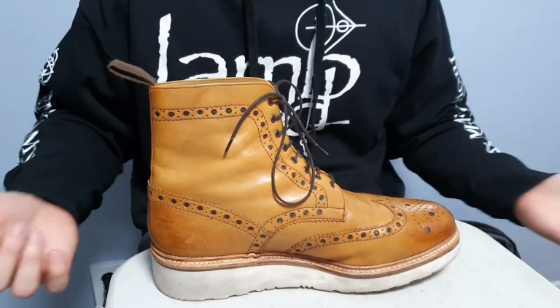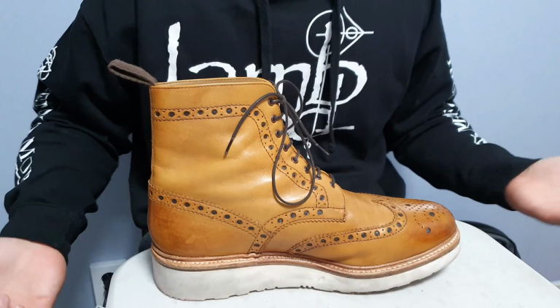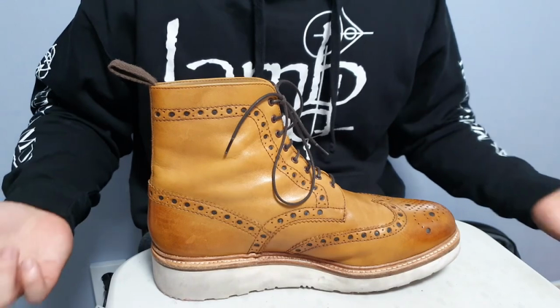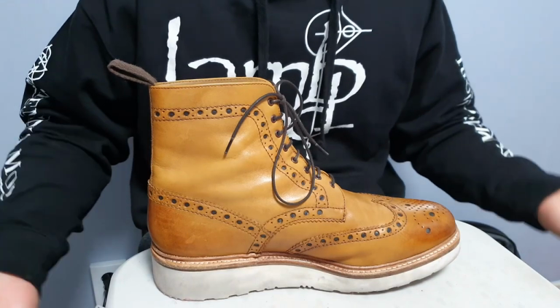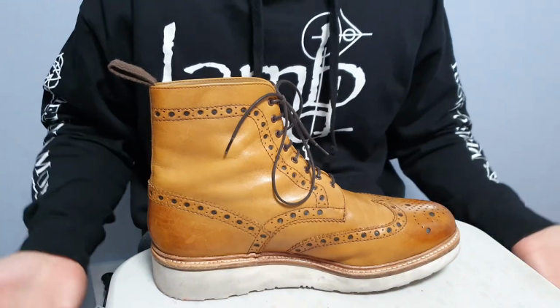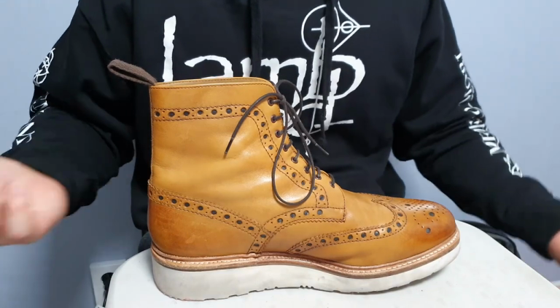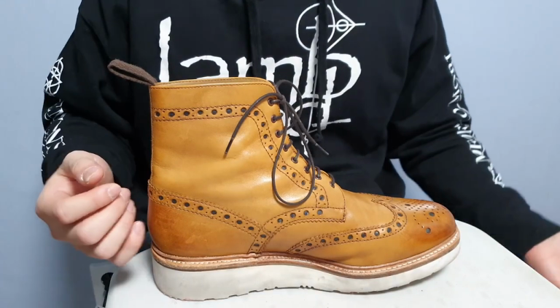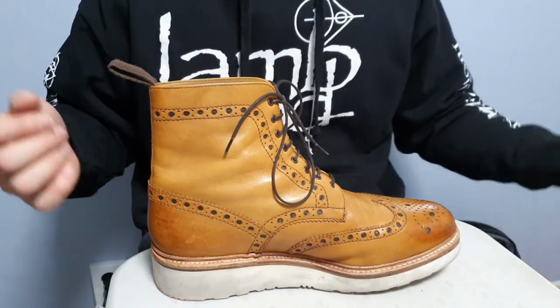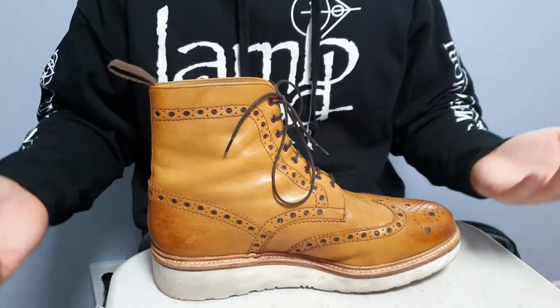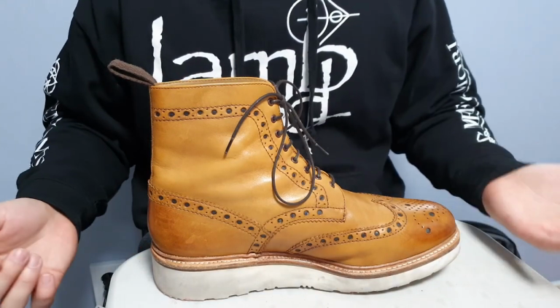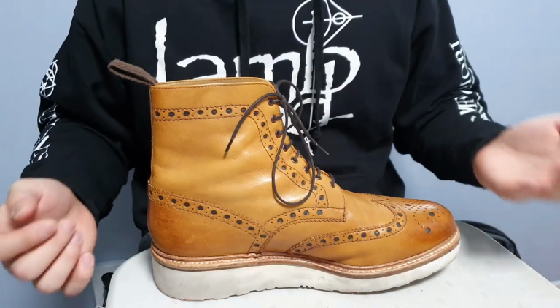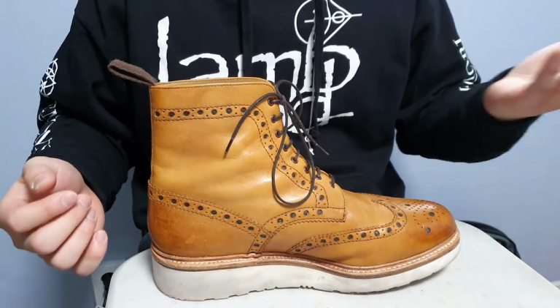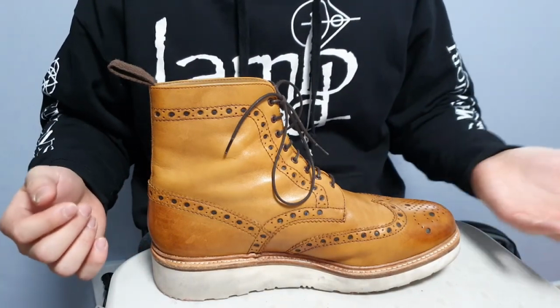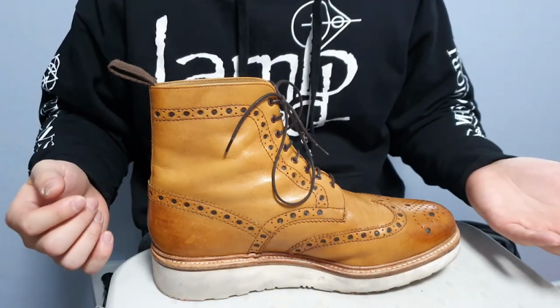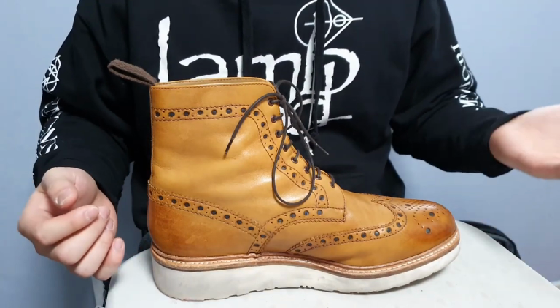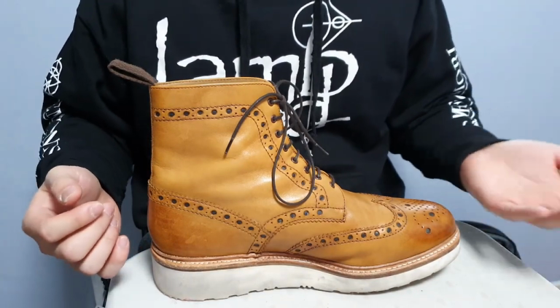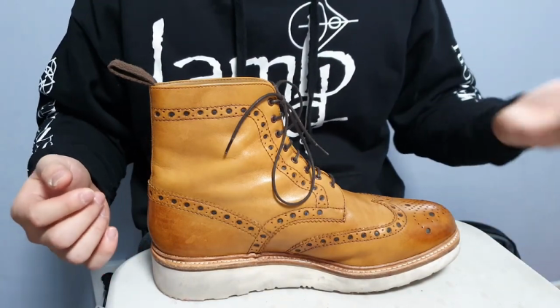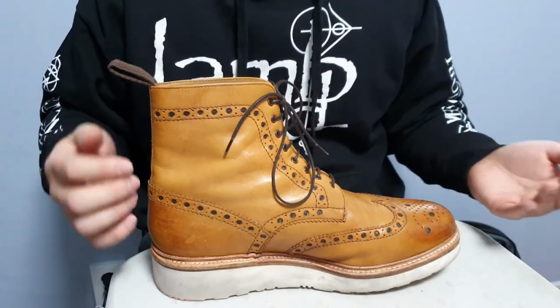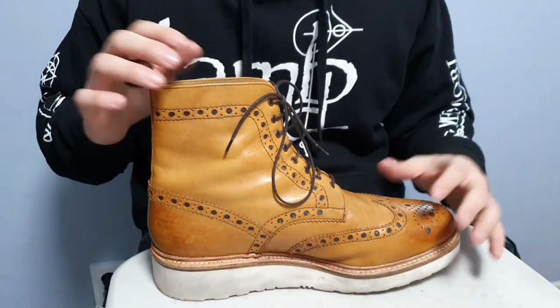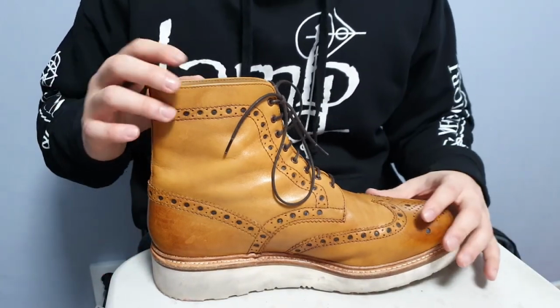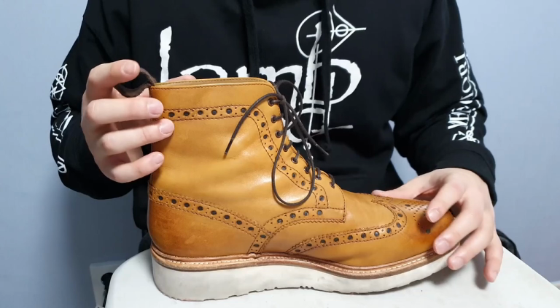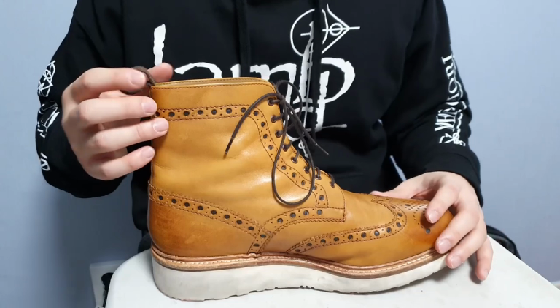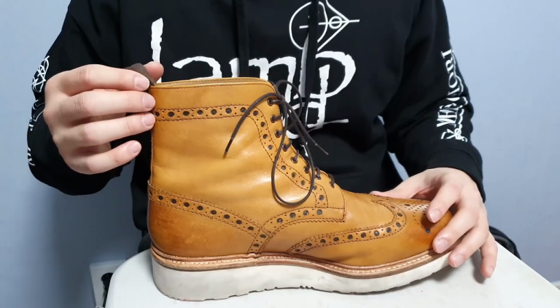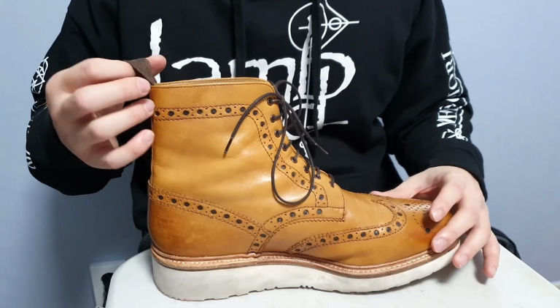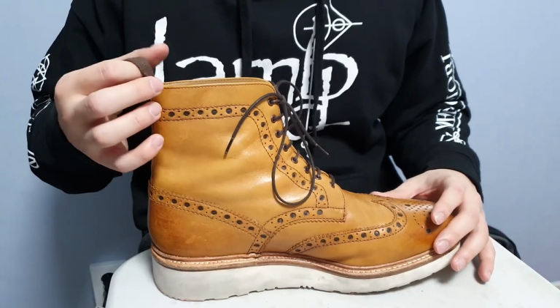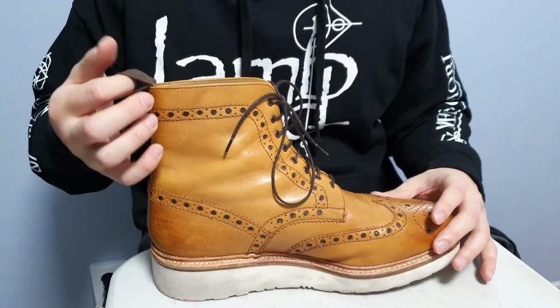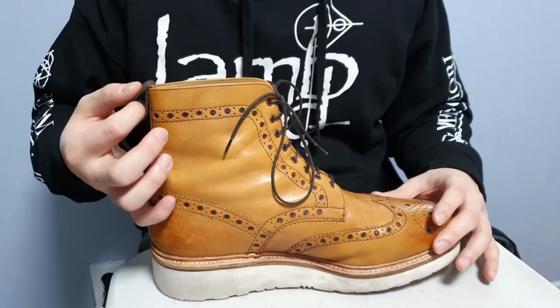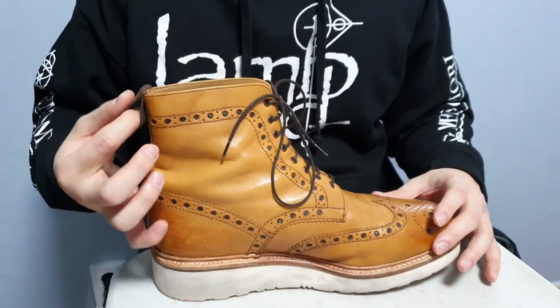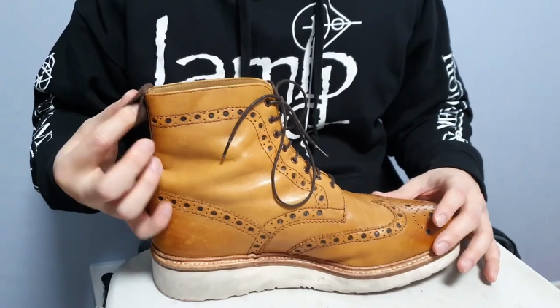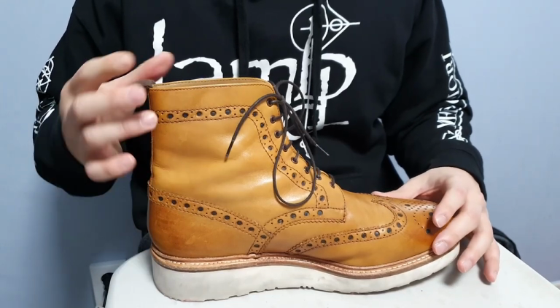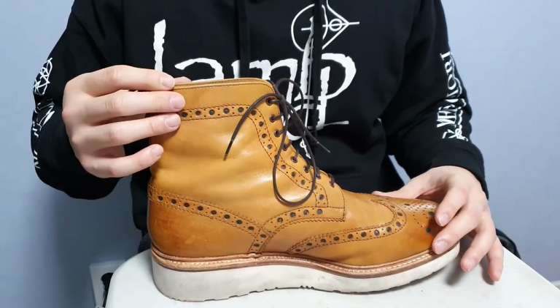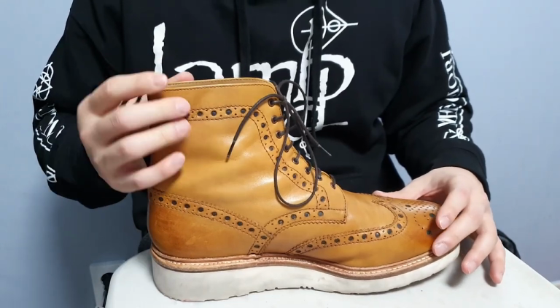They're always coming up with new designs and new soles — the triple welt soles back in 2014, I think — which is a great thing for the community.